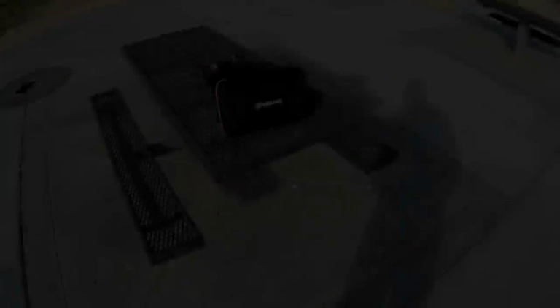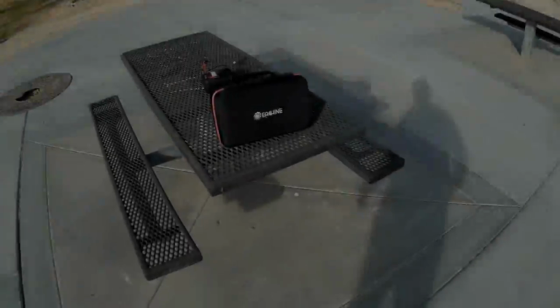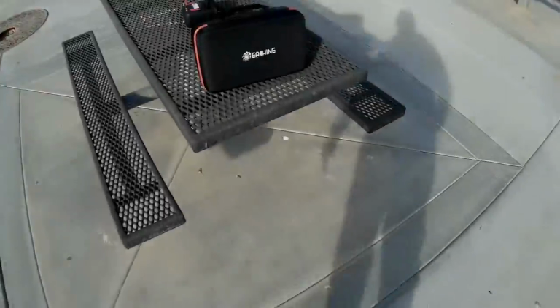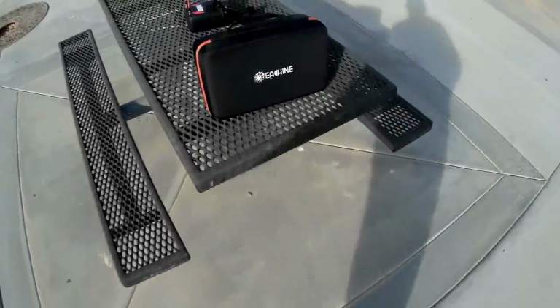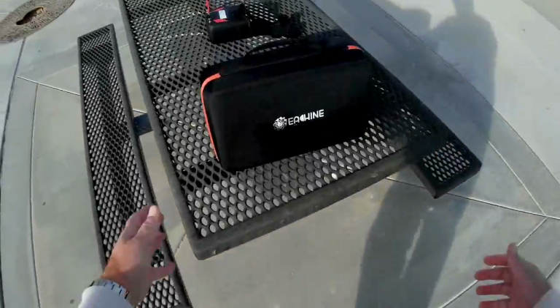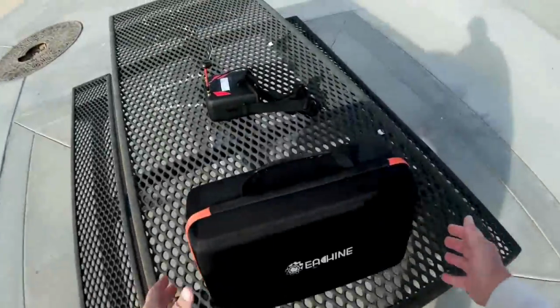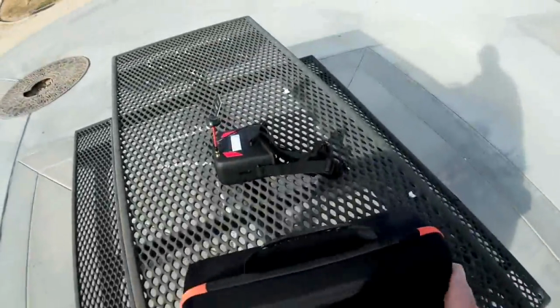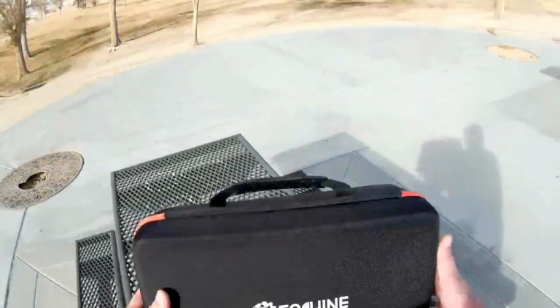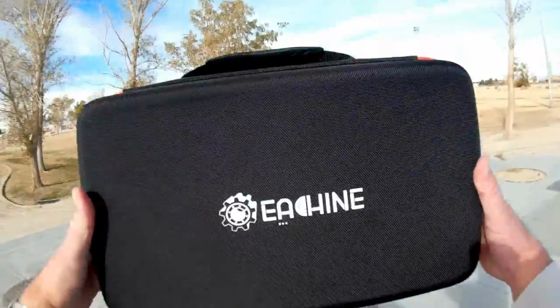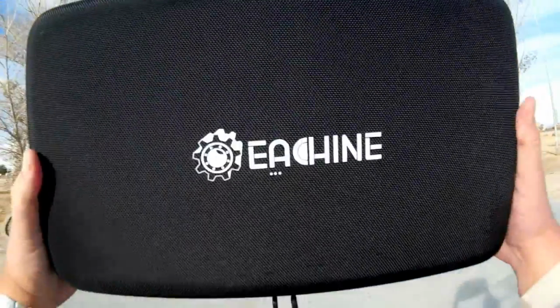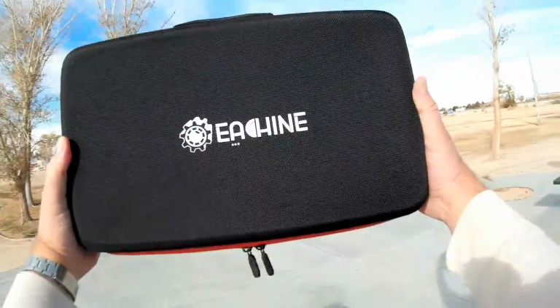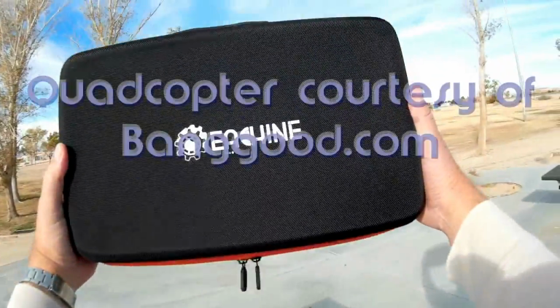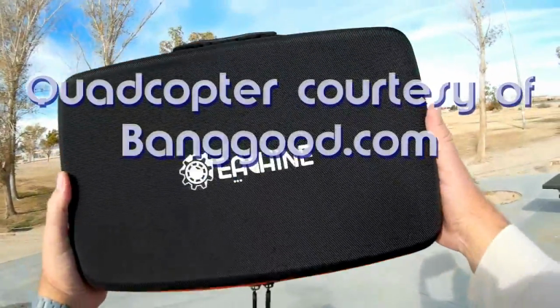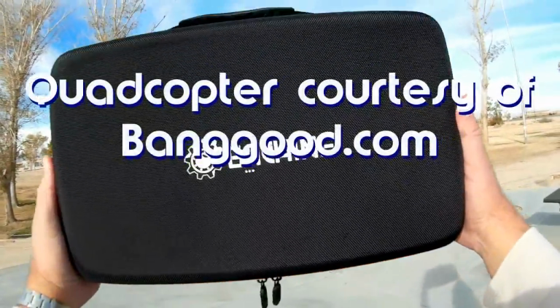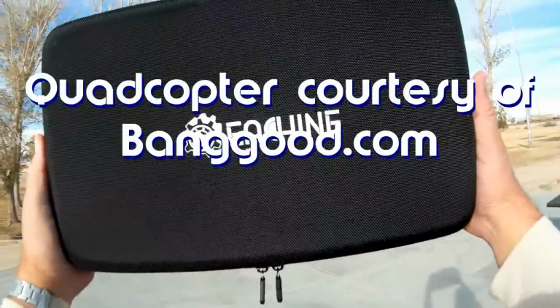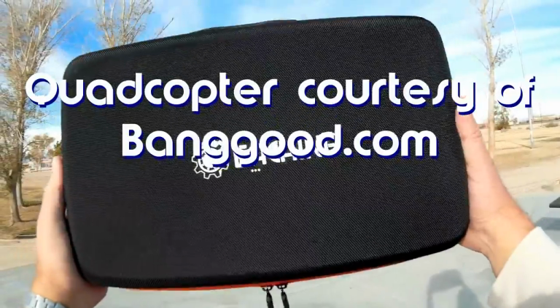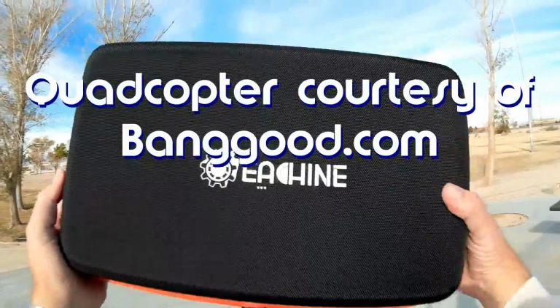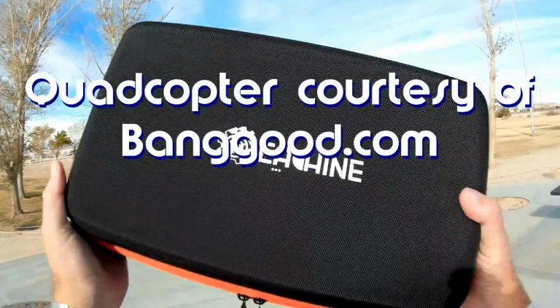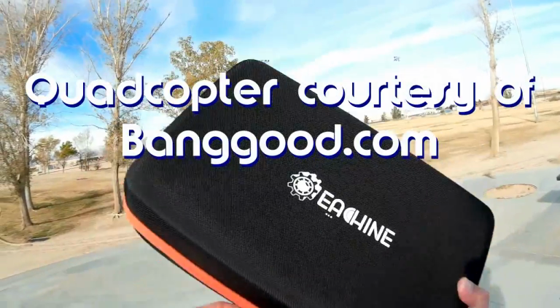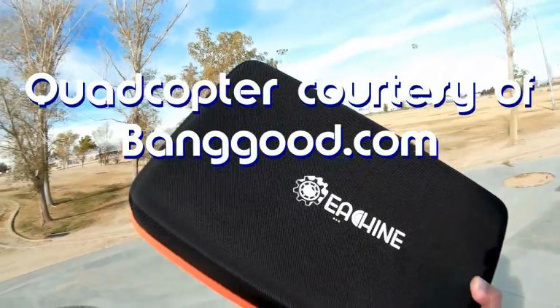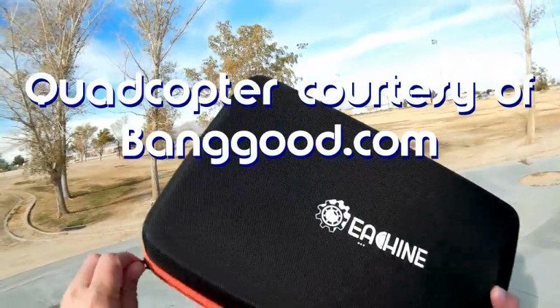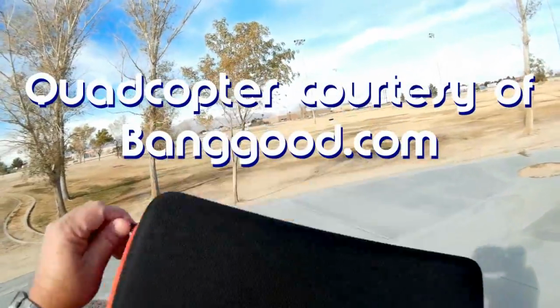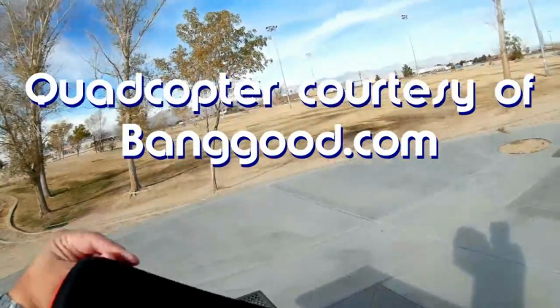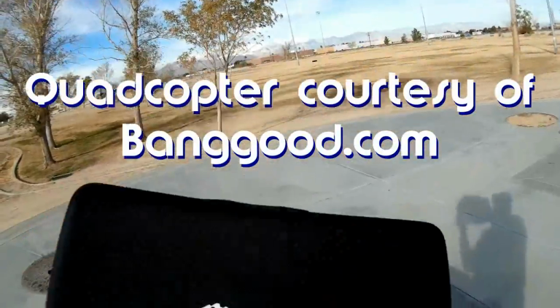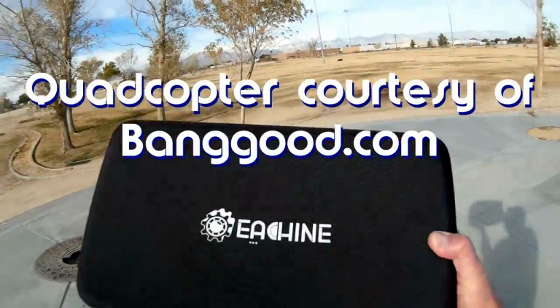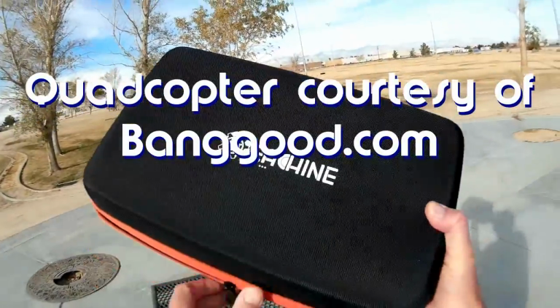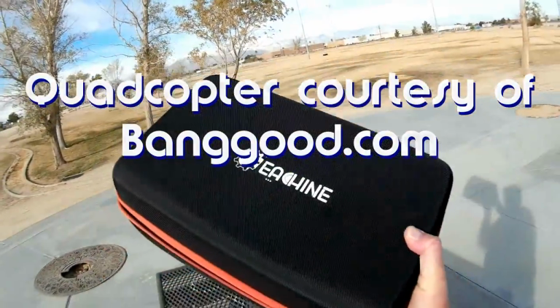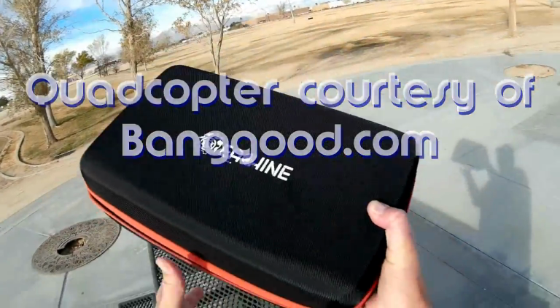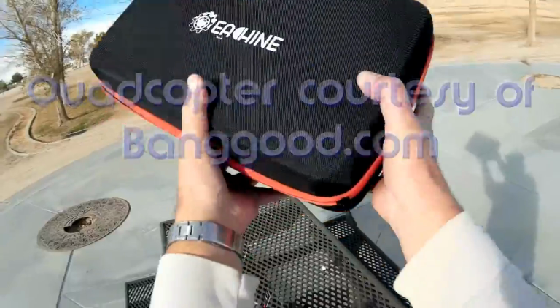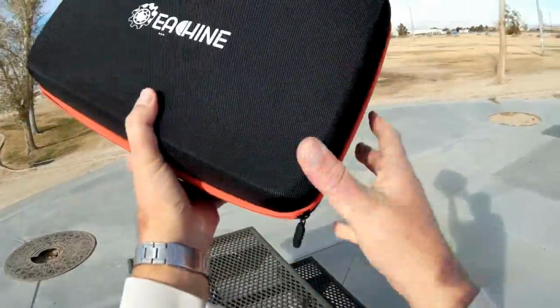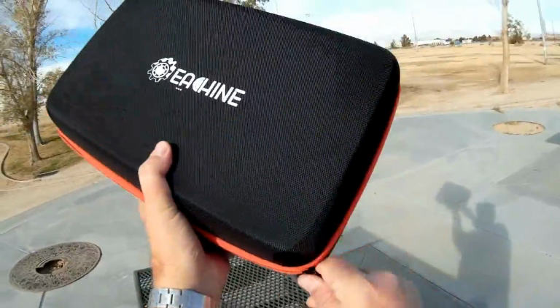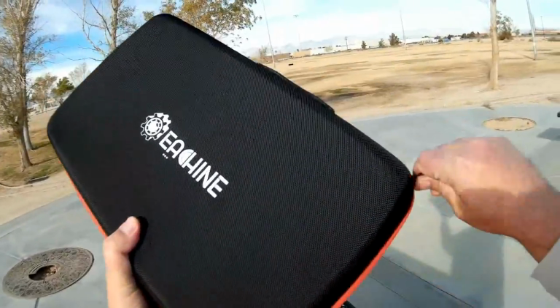Good morning! Quadcopter 101 here. What I got for you today is a neat new quadcopter — this is the Isshin Racer 130. Now what is the Isshin Racer 130? Let's open this up and see what we got inside here.